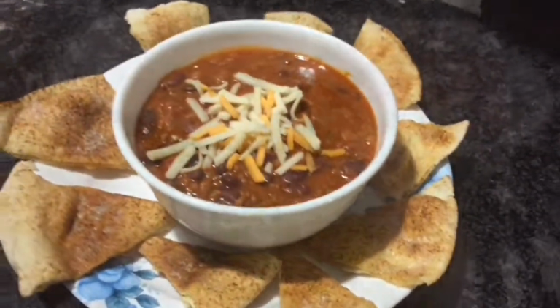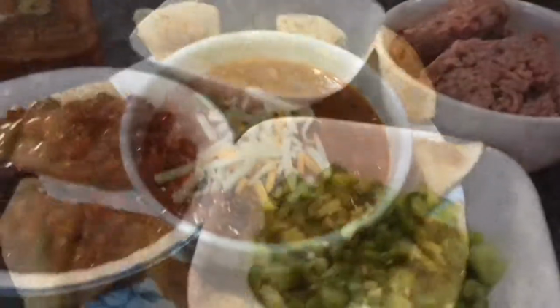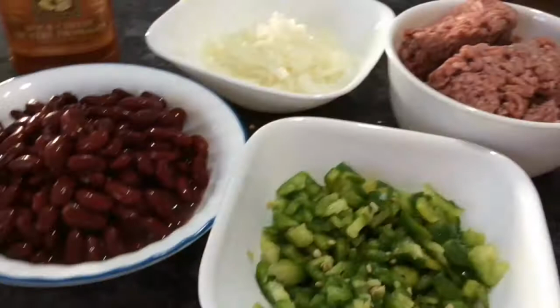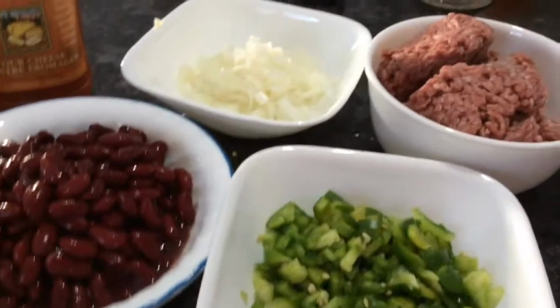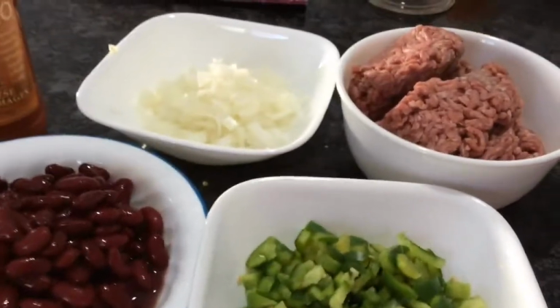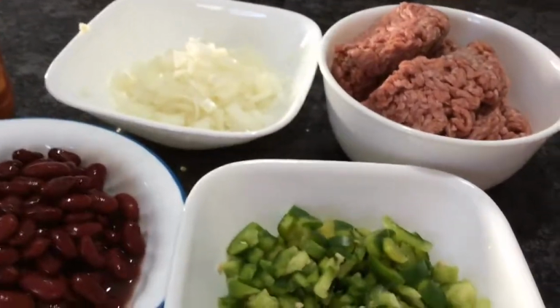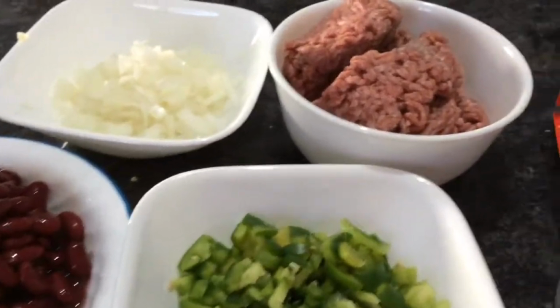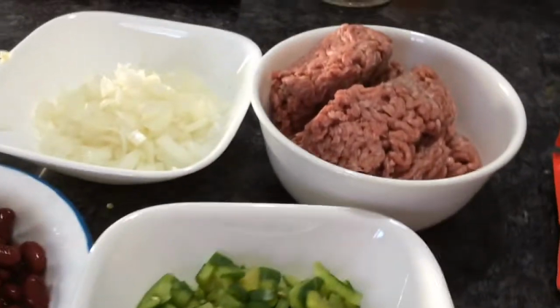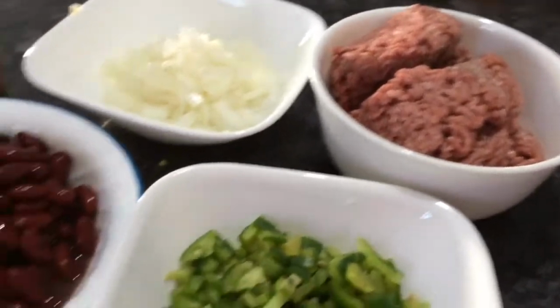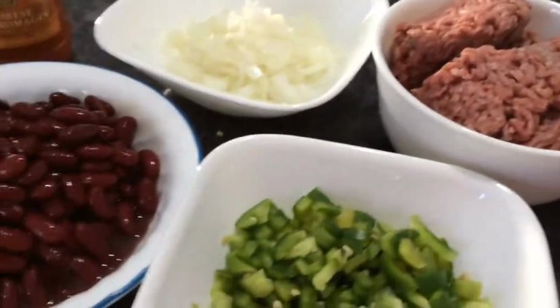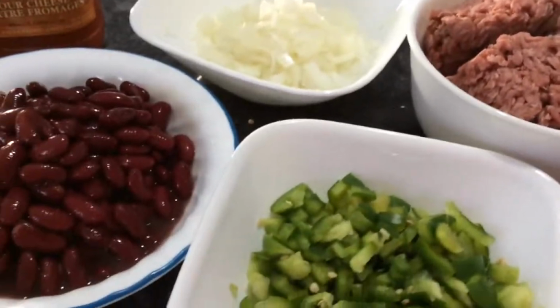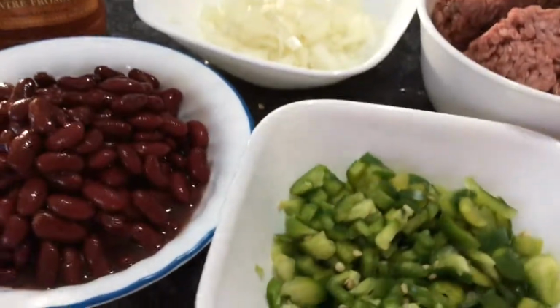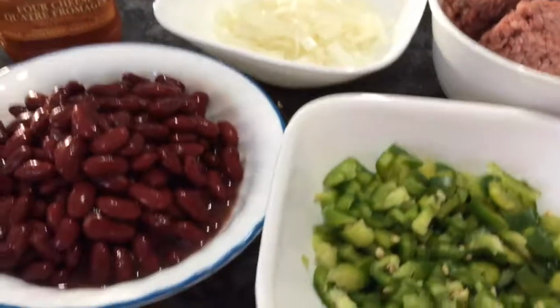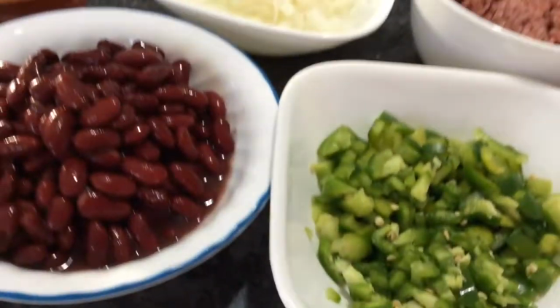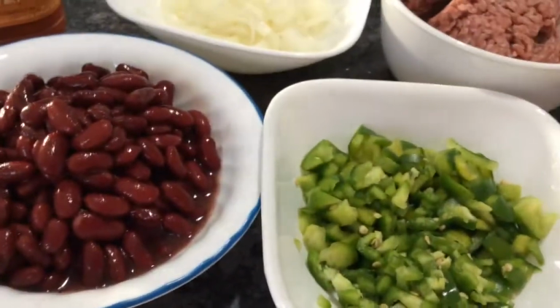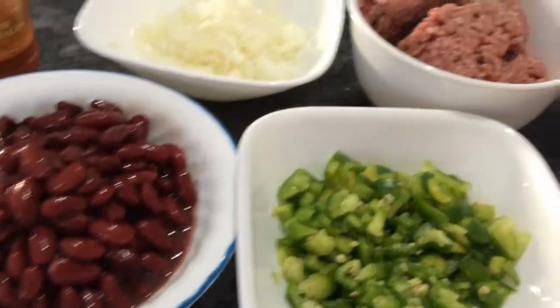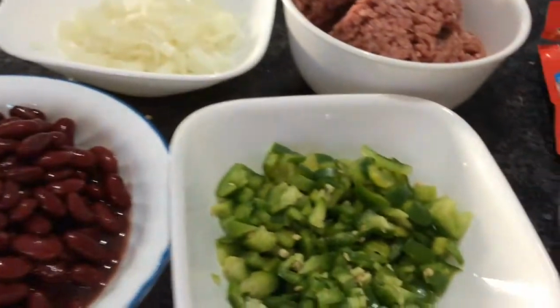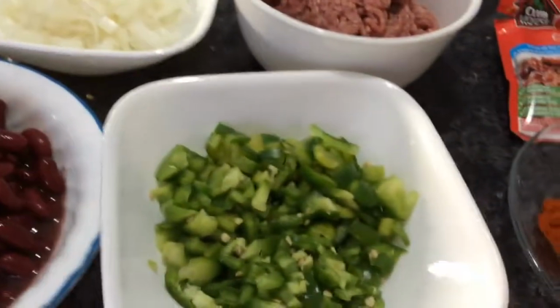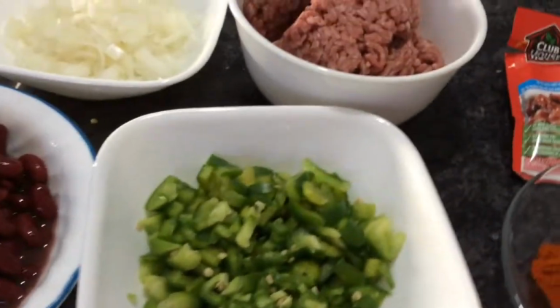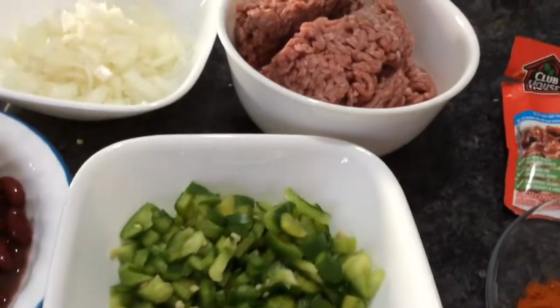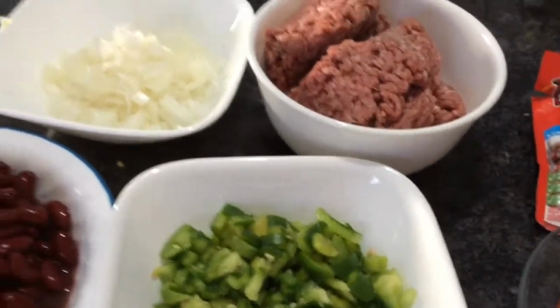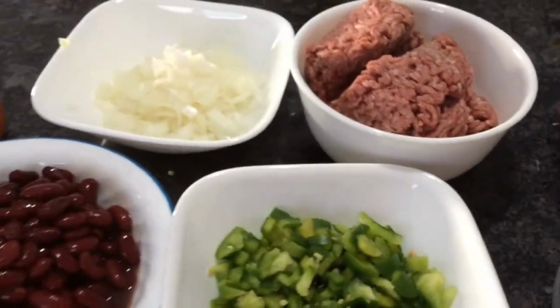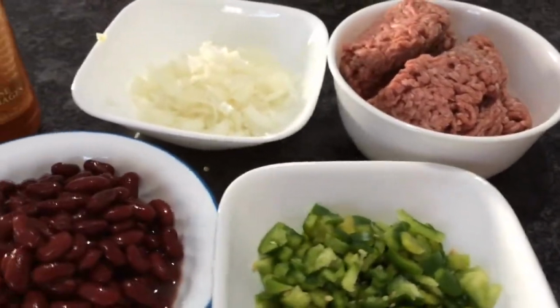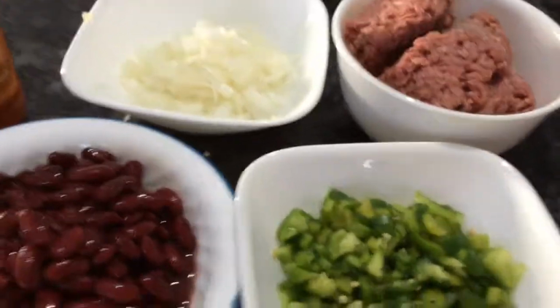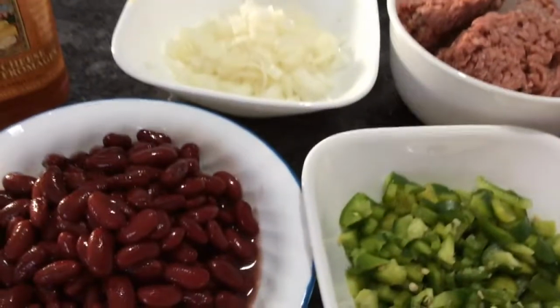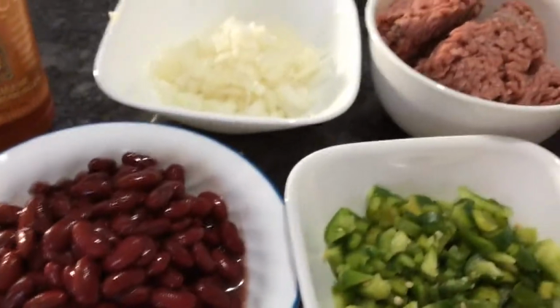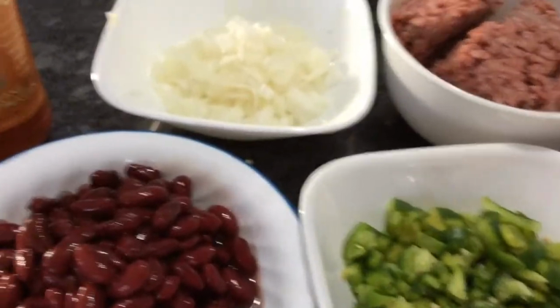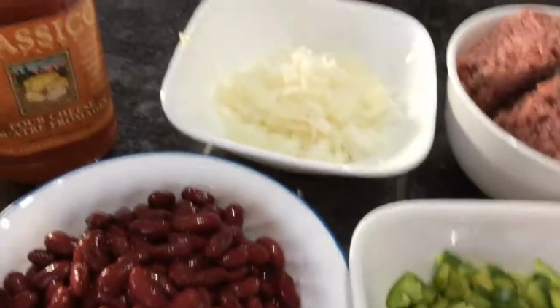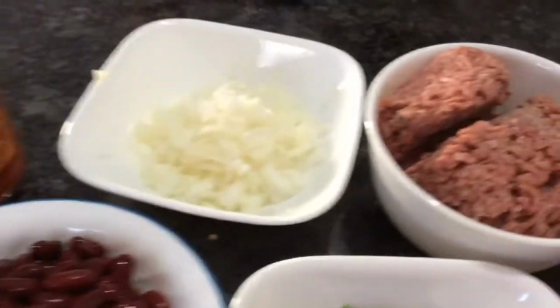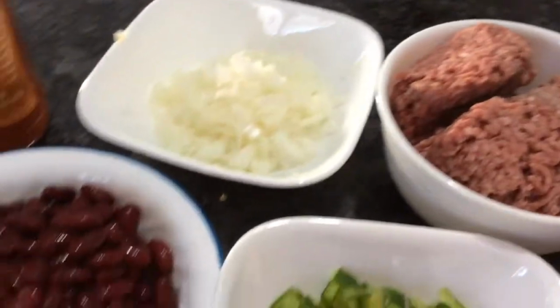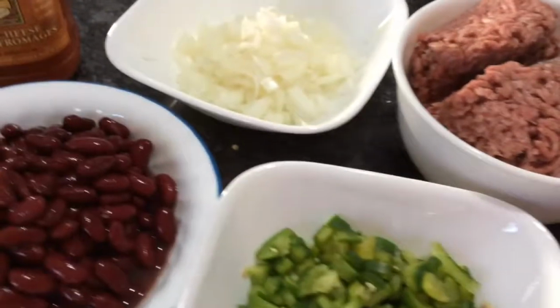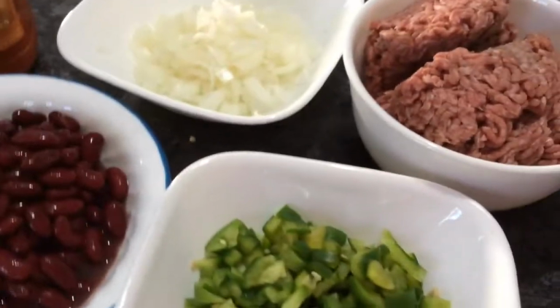Hi, today I'm going to make beef chili. I'll show you how I make it — it's really good. I'll show you my ingredients and the stuff I put in. I measured everything just to make it easier.